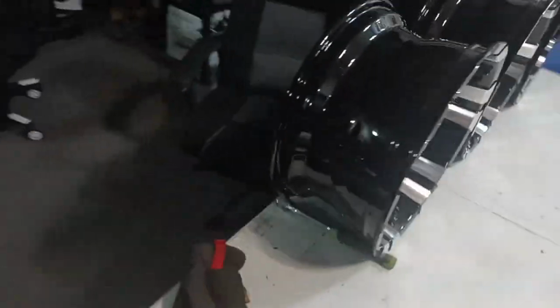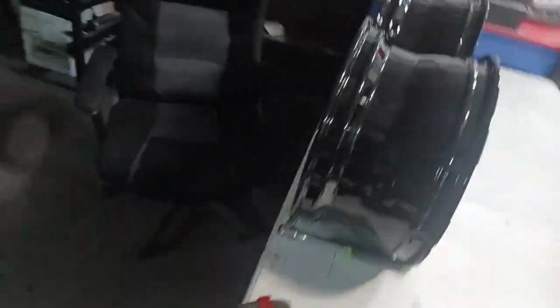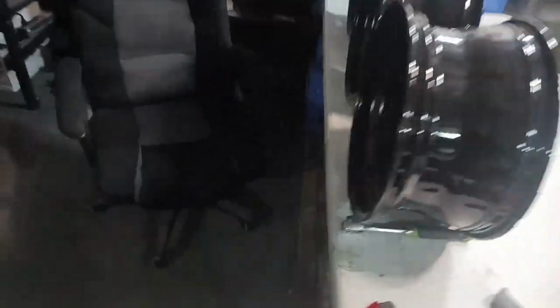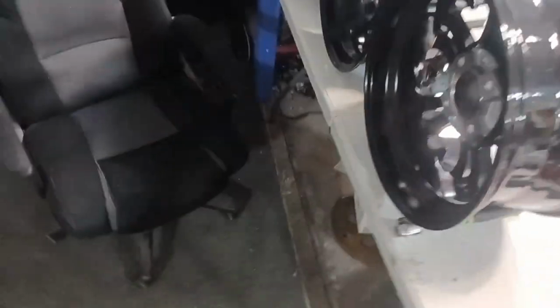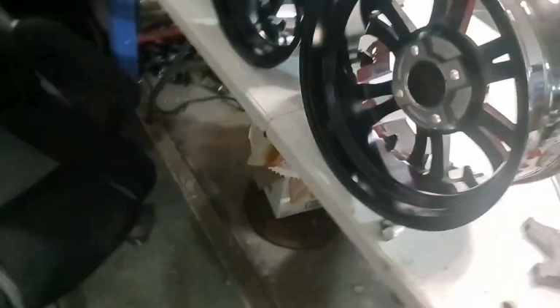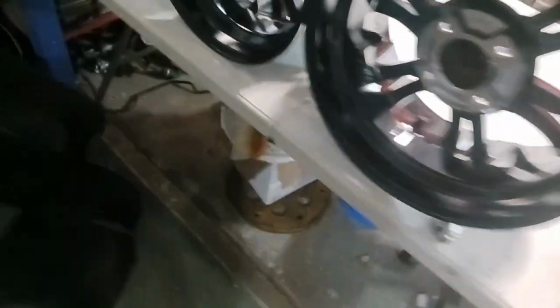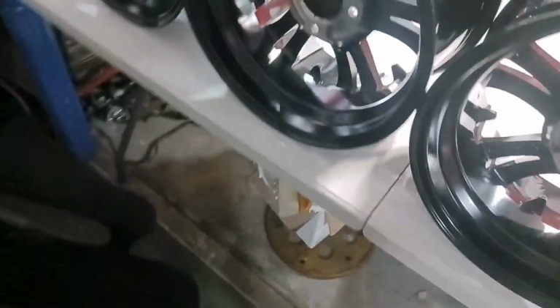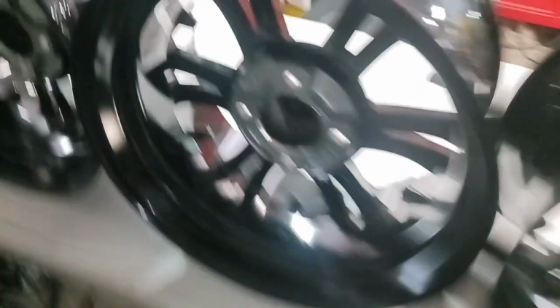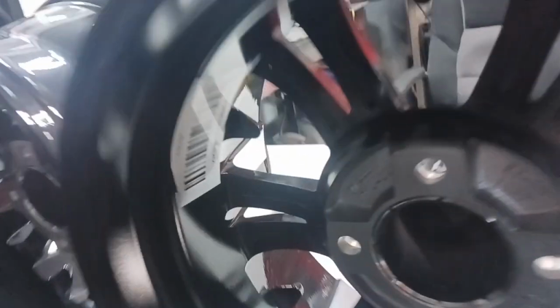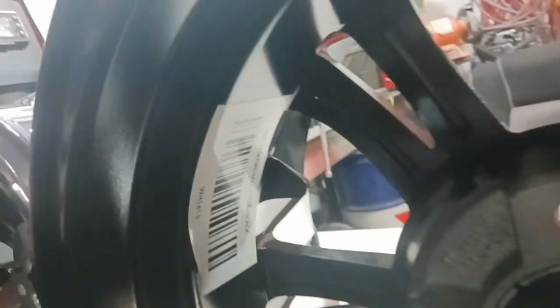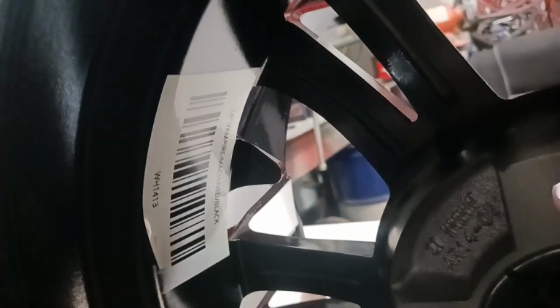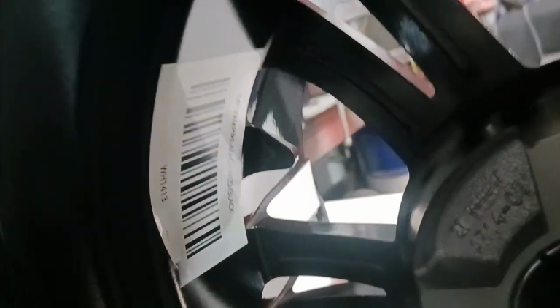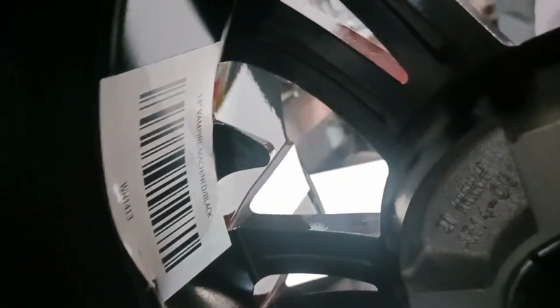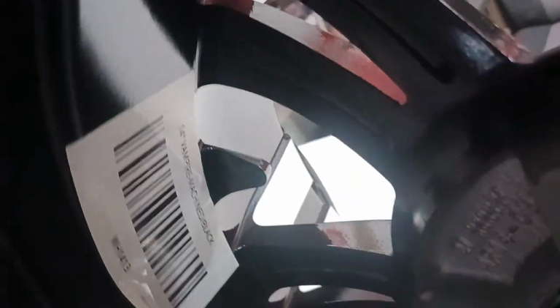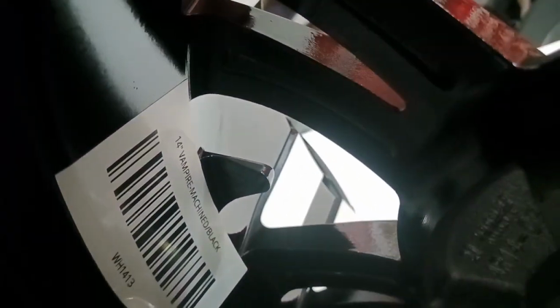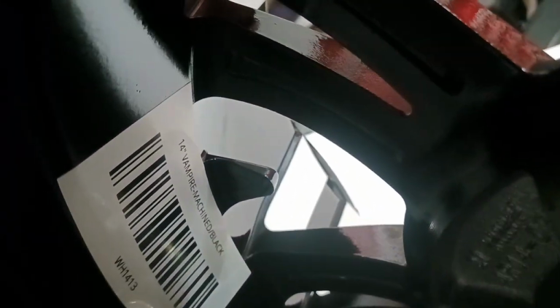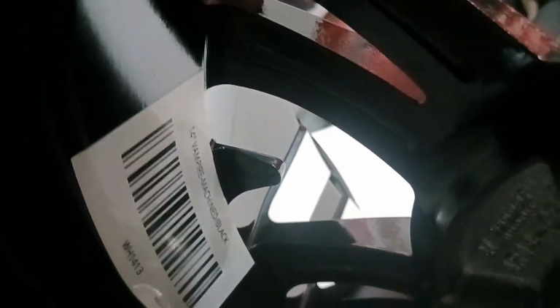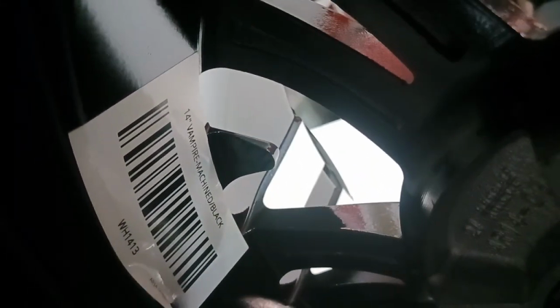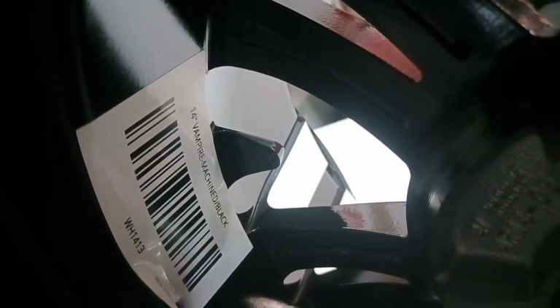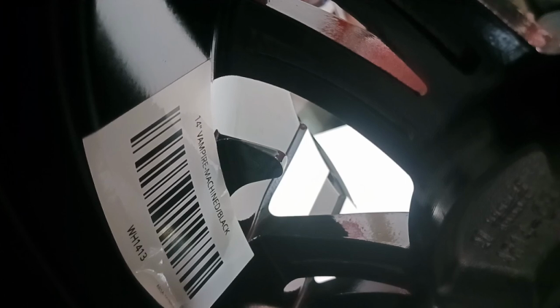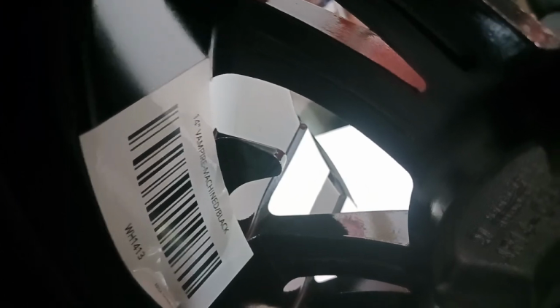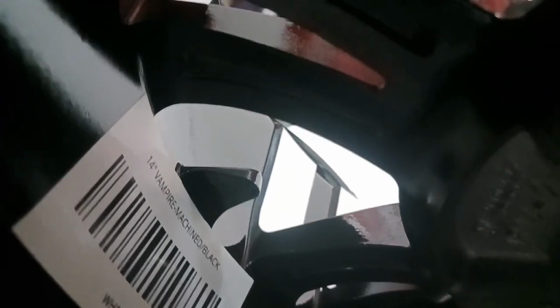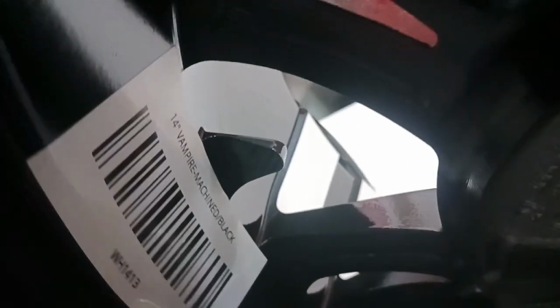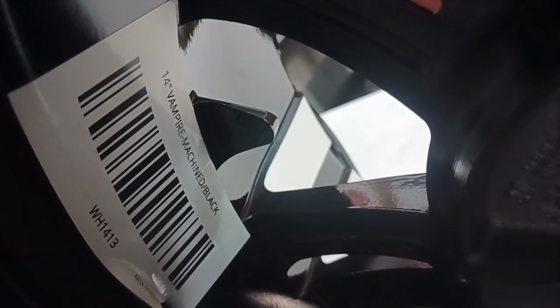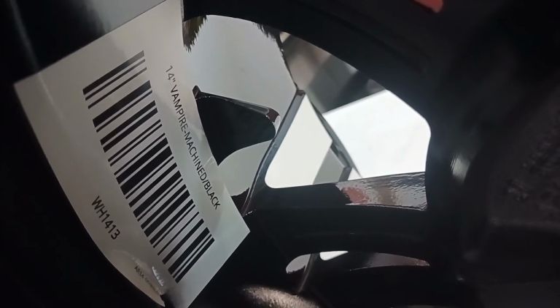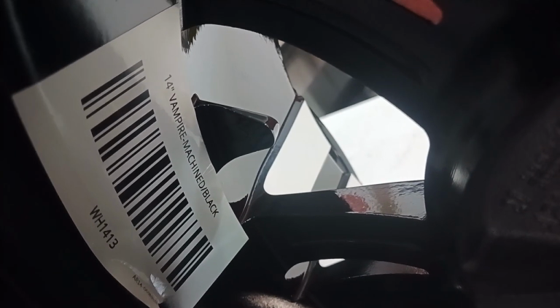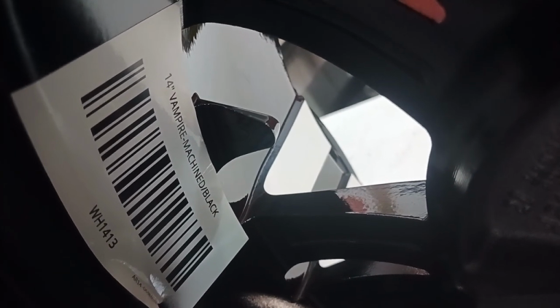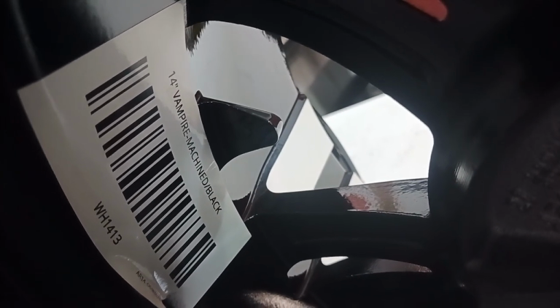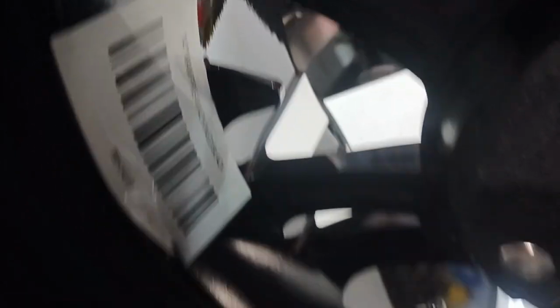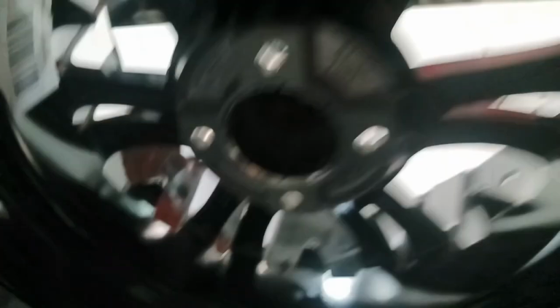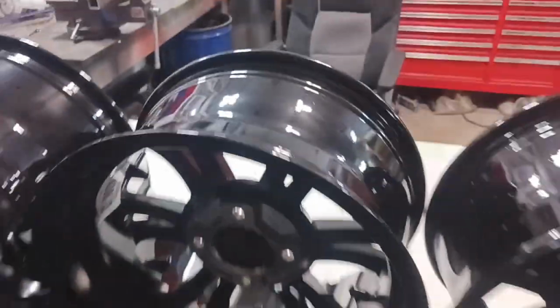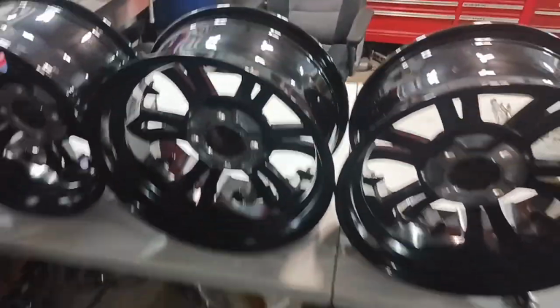These are from Steelines. They were $400 brand new — the model is the Vampire Machined Black.